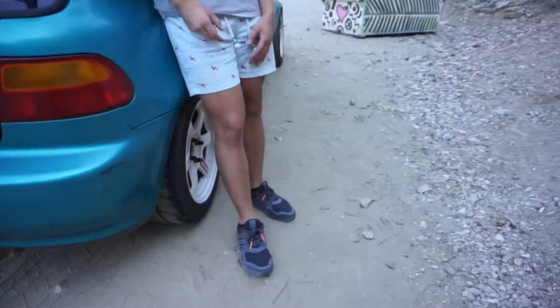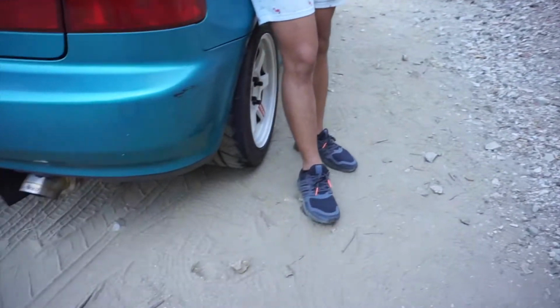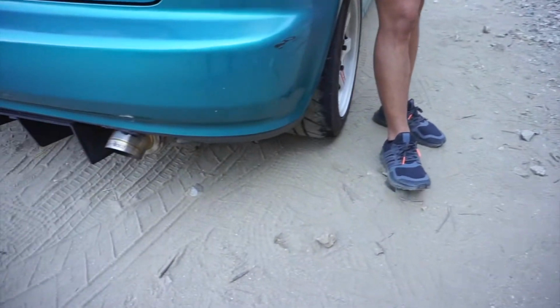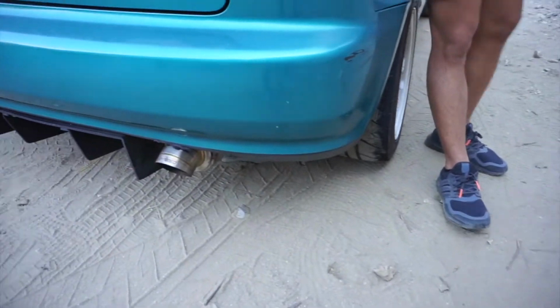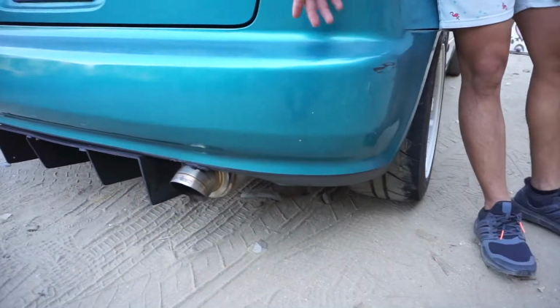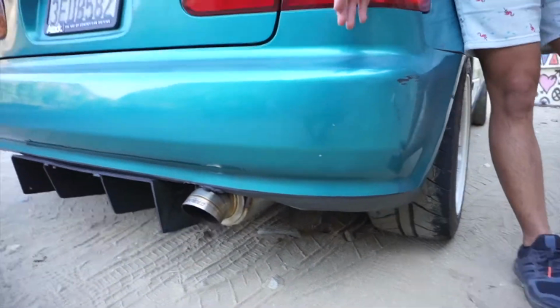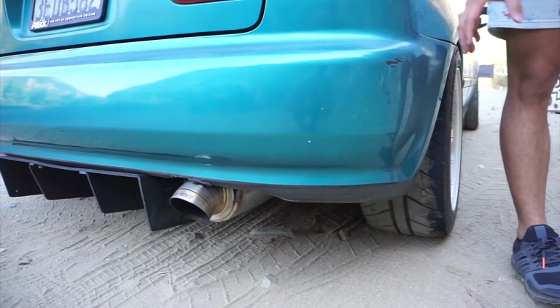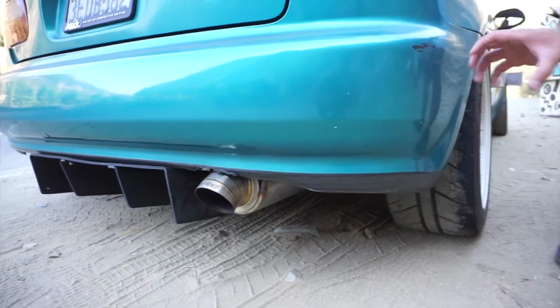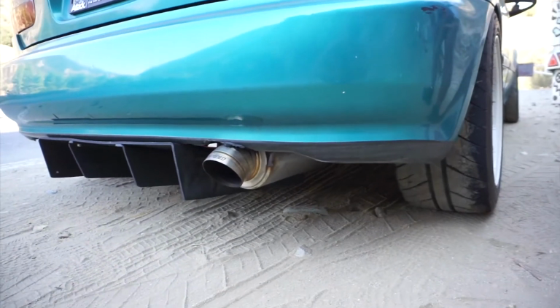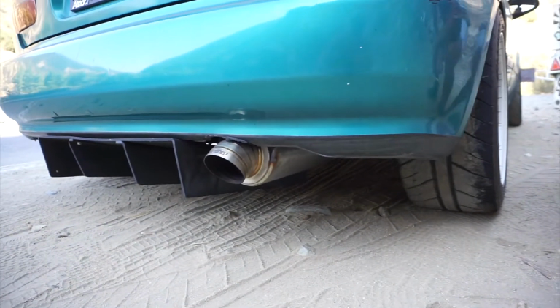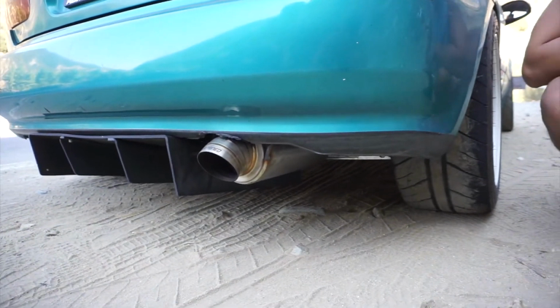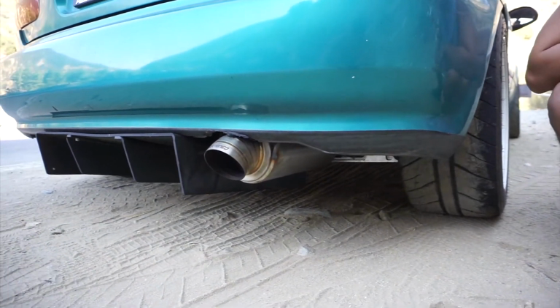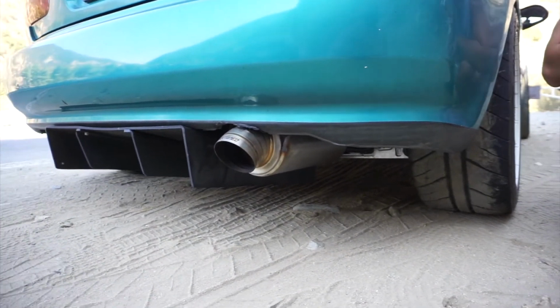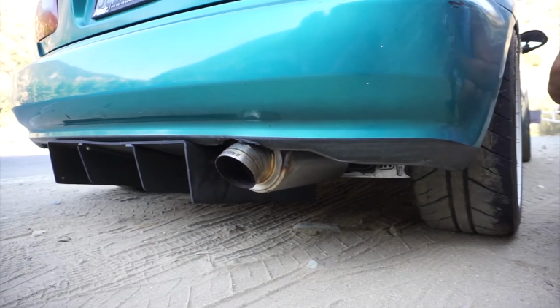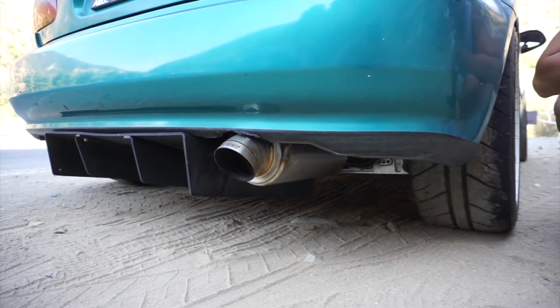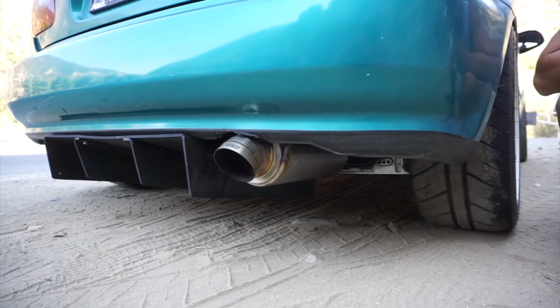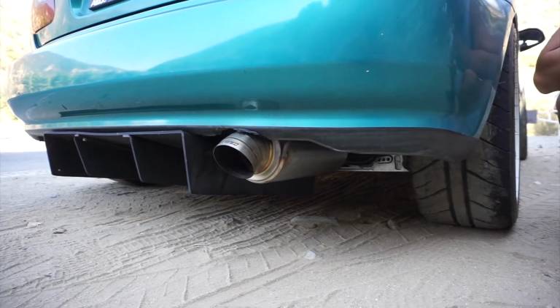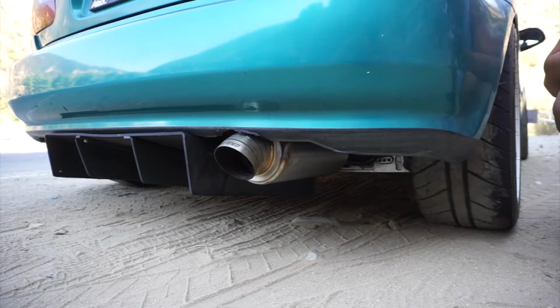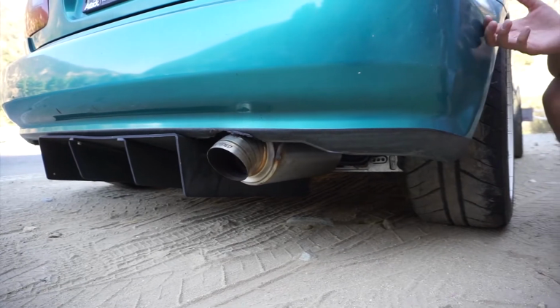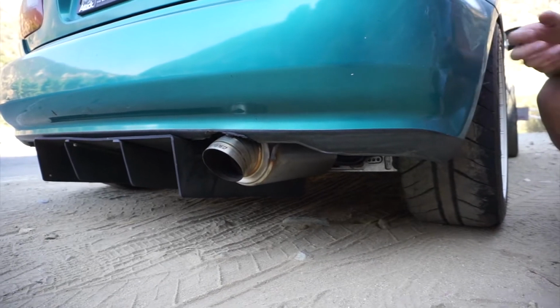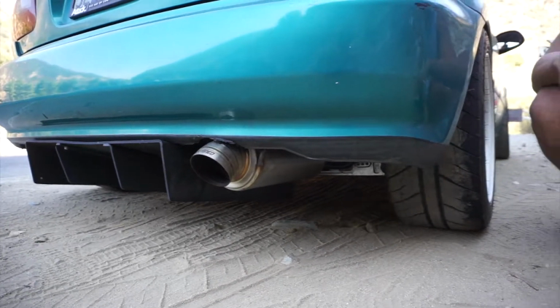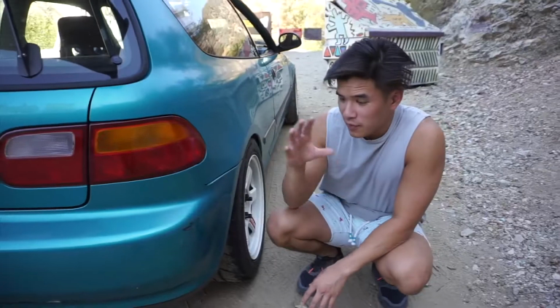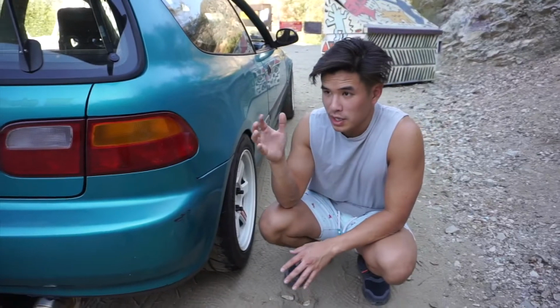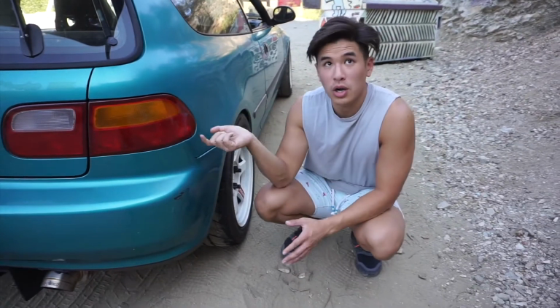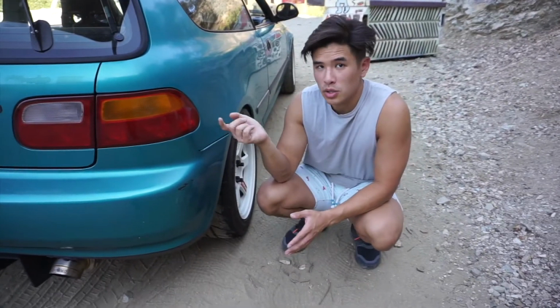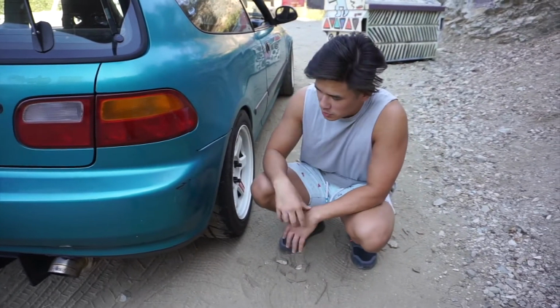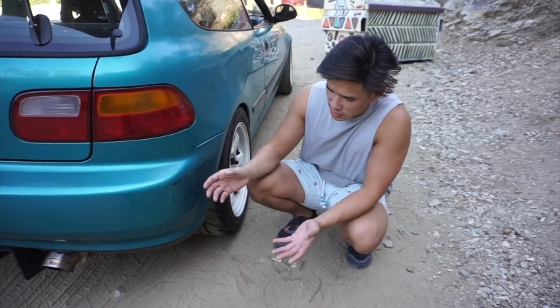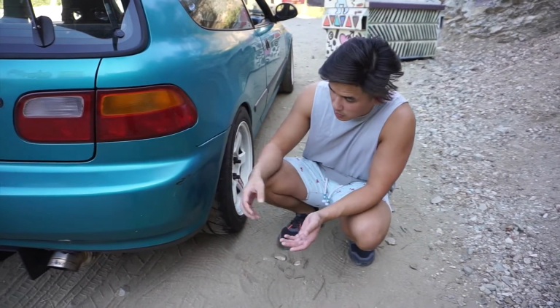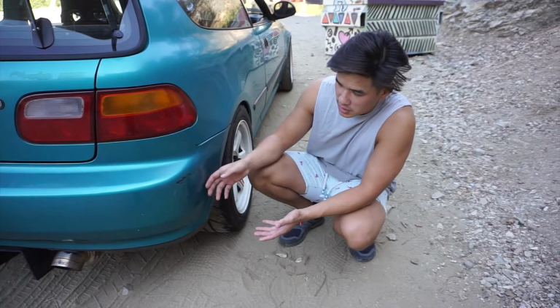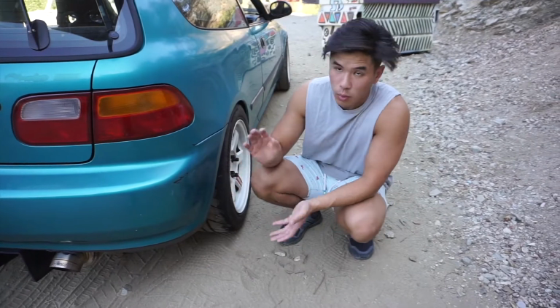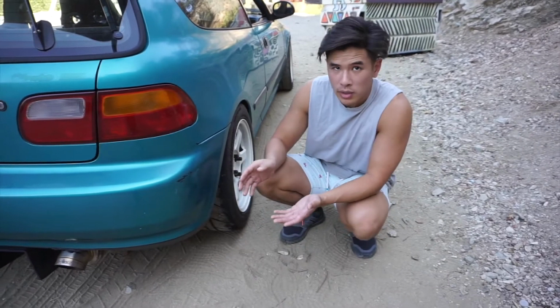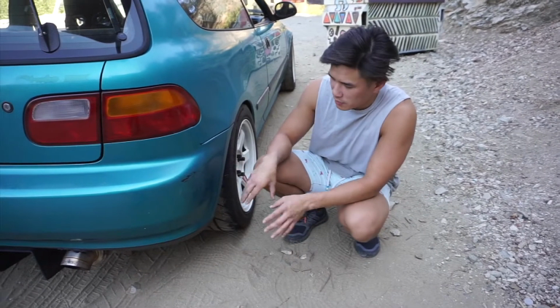The reason I went with this is because I originally wanted the J's — I've always wanted a turndown tip, I just think they look cool. But I saw a lot of pictures of the J's and it didn't really look good on the body of the EG, and I found out you had to cut into the bumper to get the J's to fit. But with this, since it's a weld-on, you can kind of just make it fit however you need.